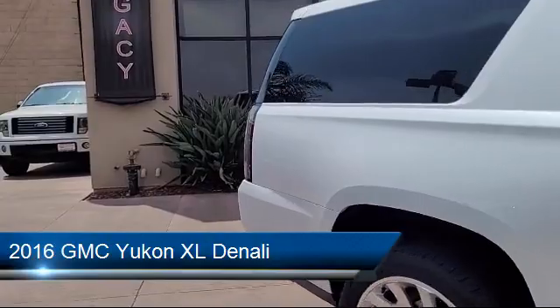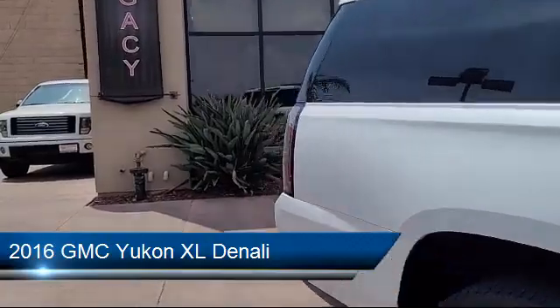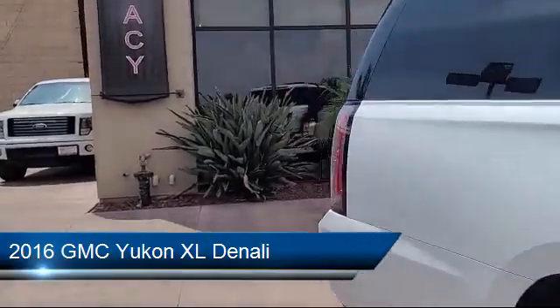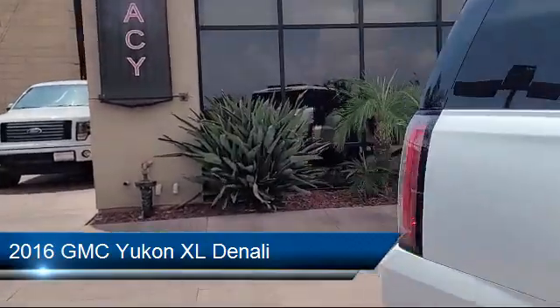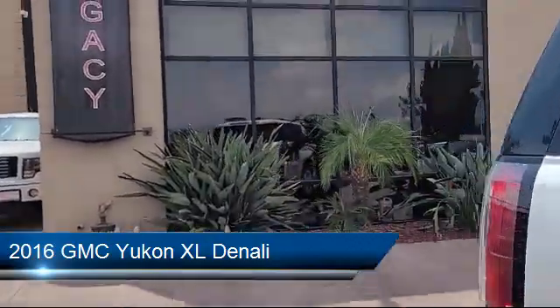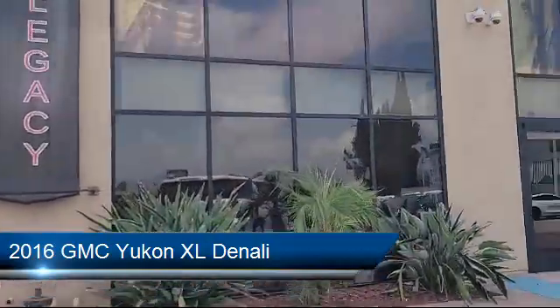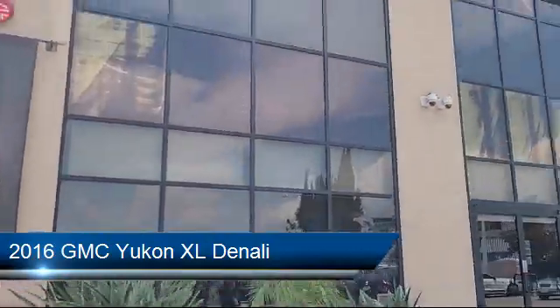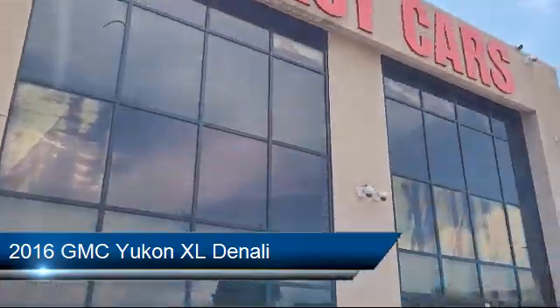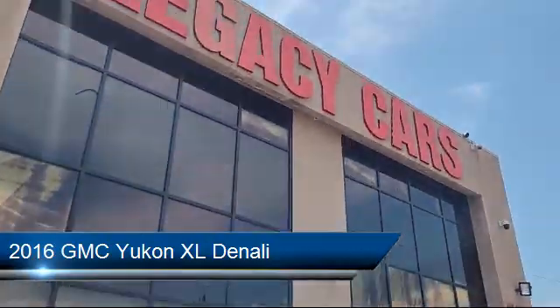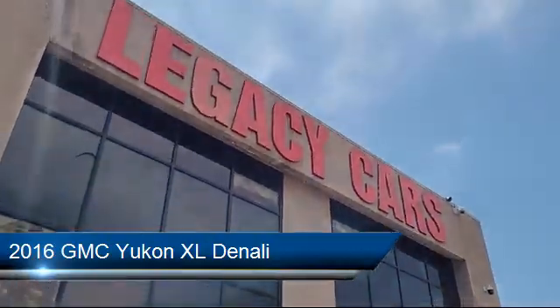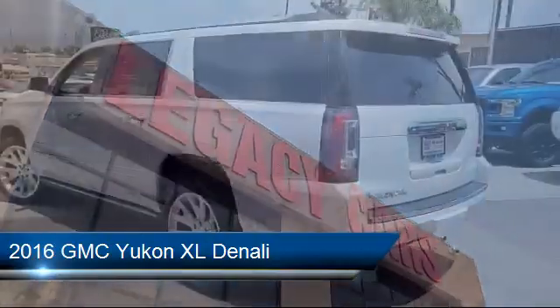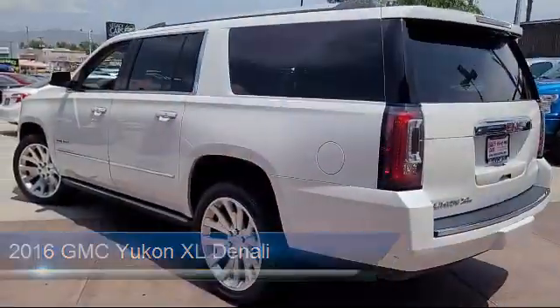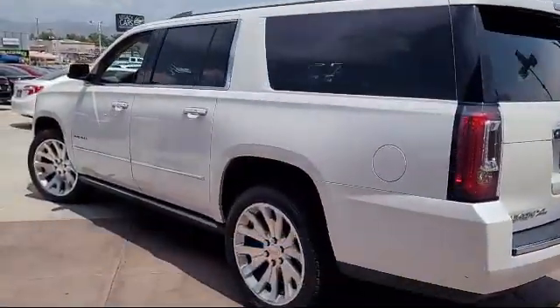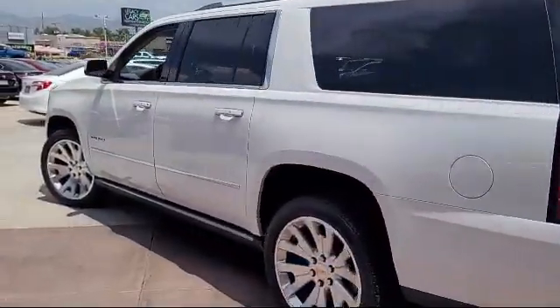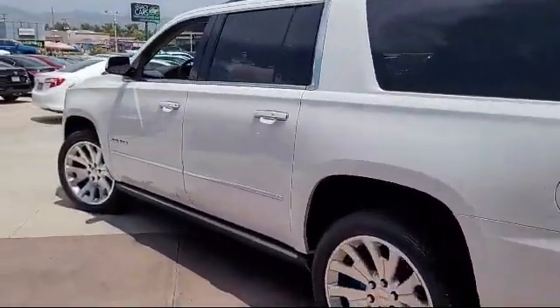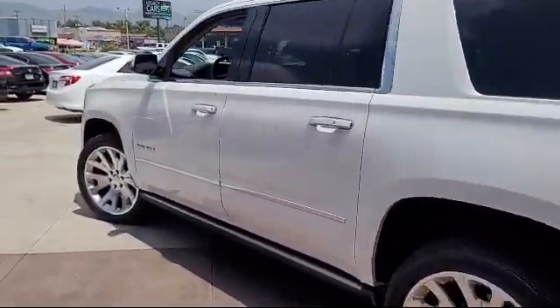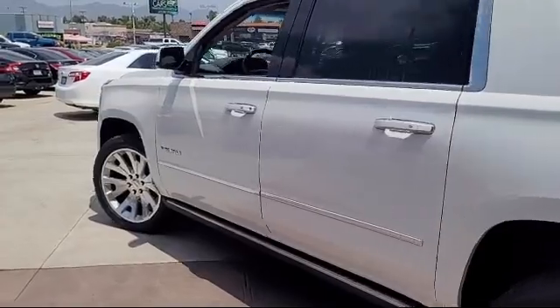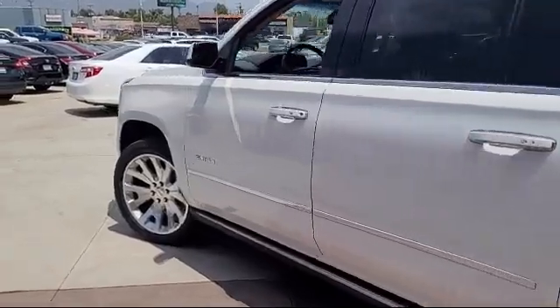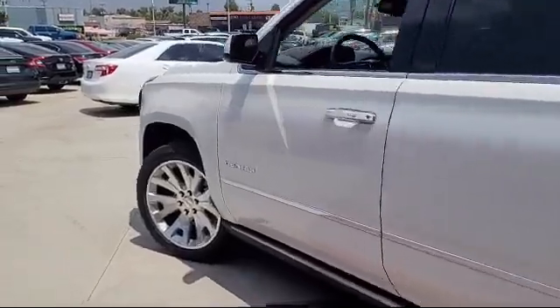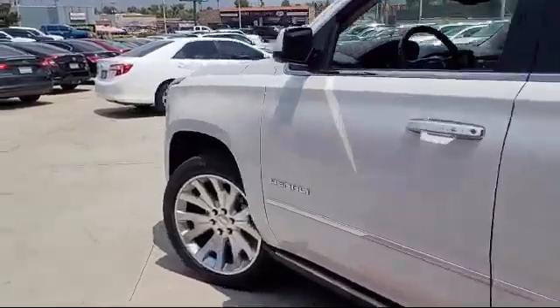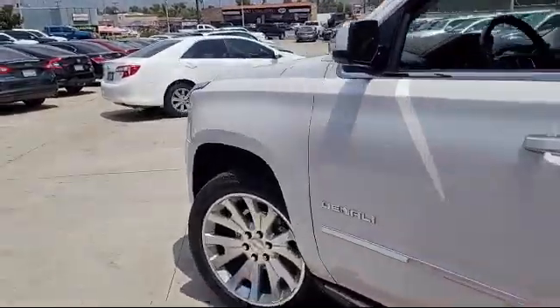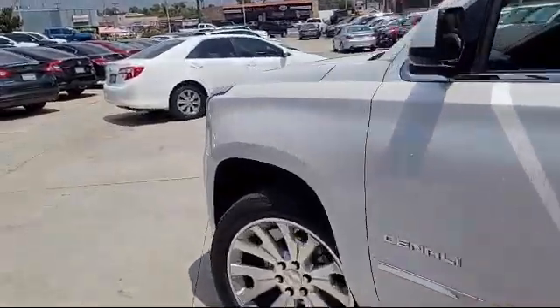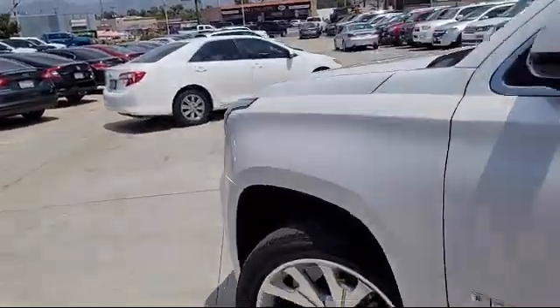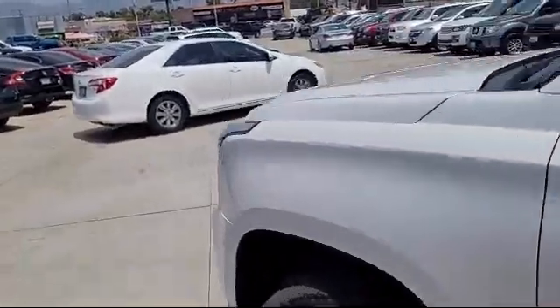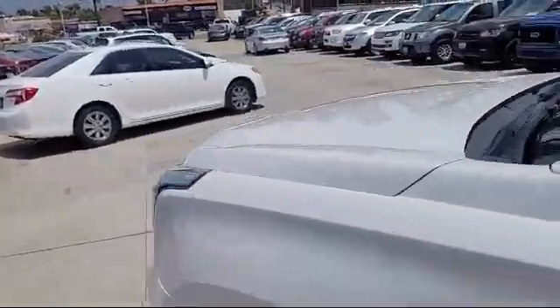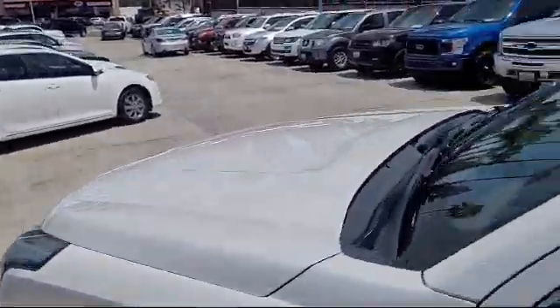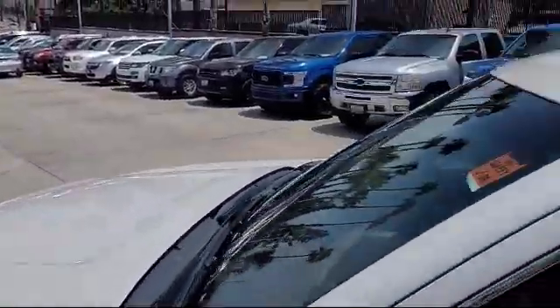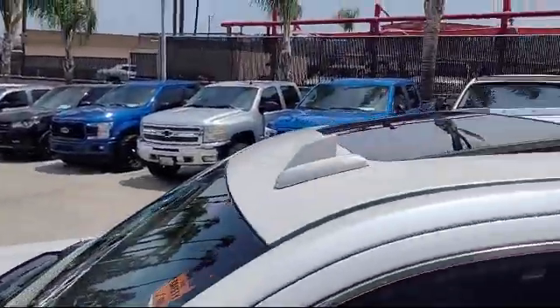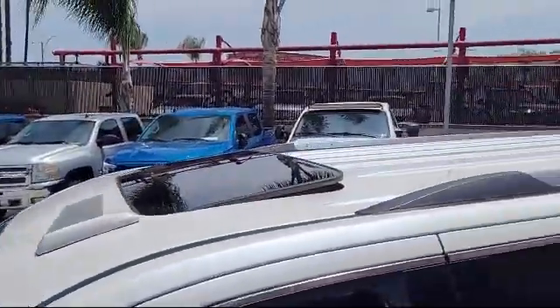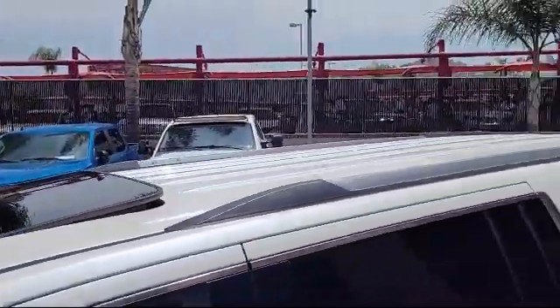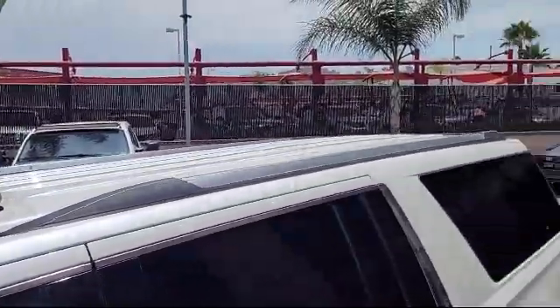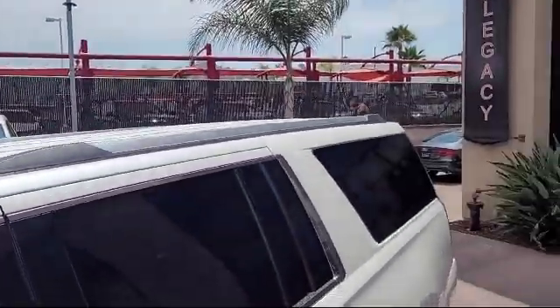This vehicle comes equipped with a theft deterrent system, sunroof, 8-speed automatic transmission, perforated leather-appointed seat trim, heads-up display, and much more.